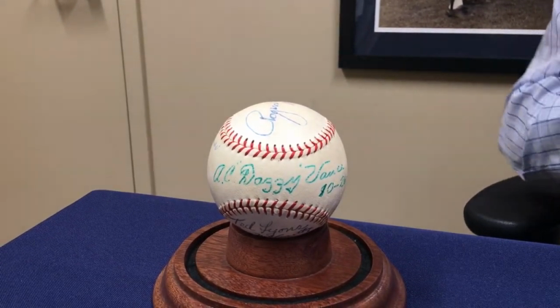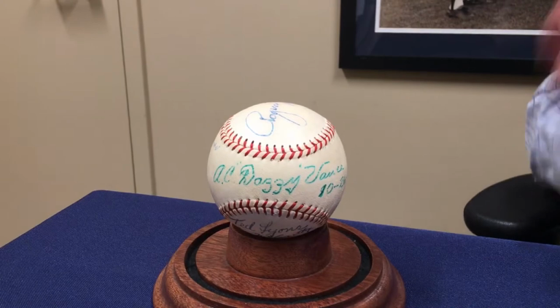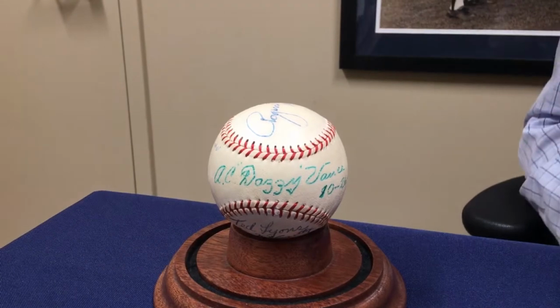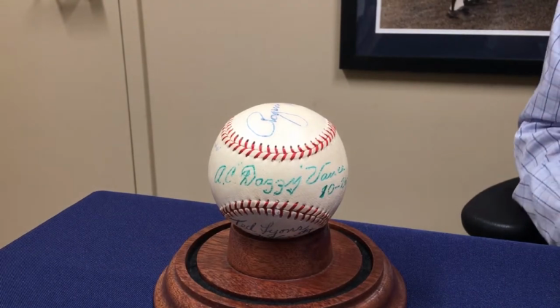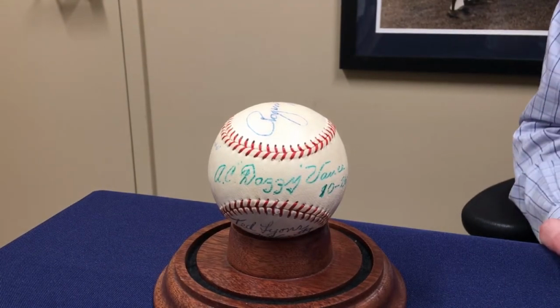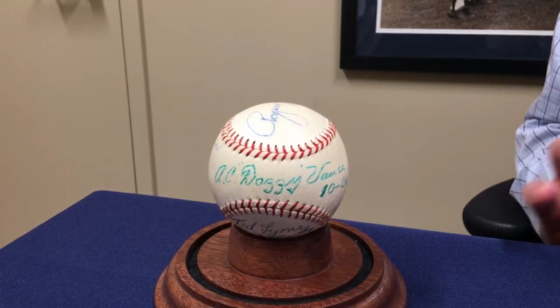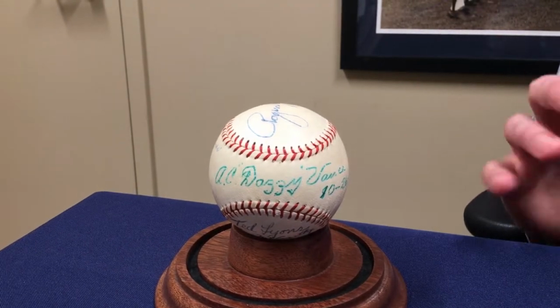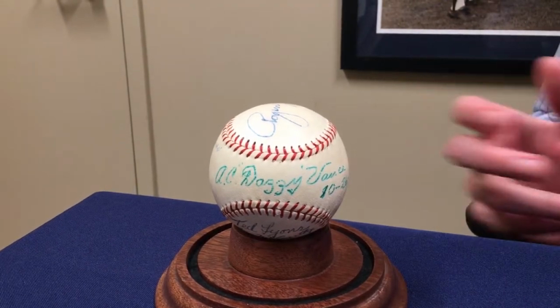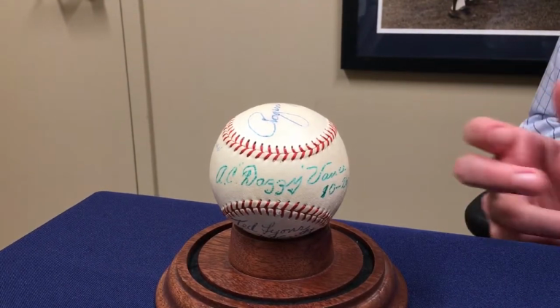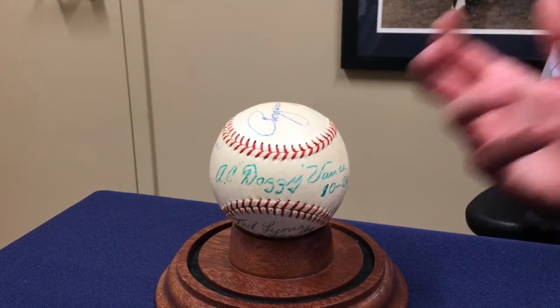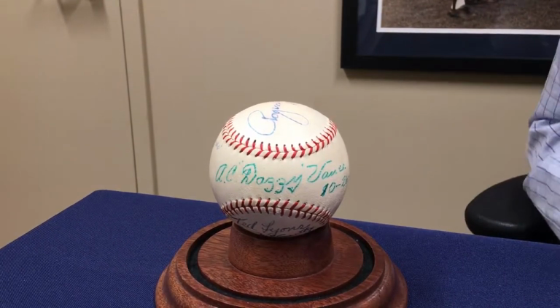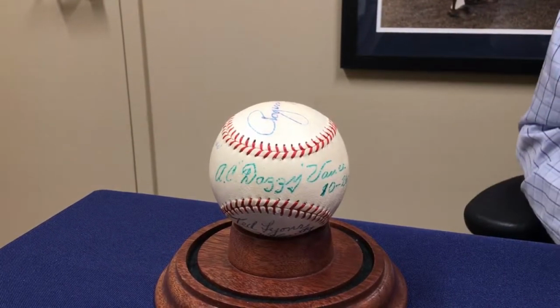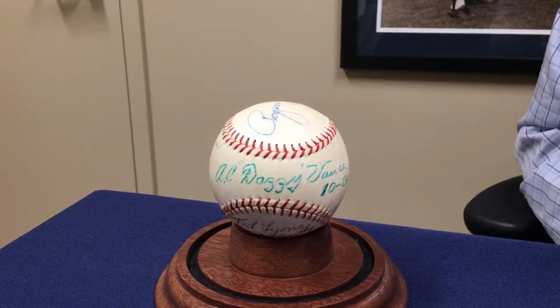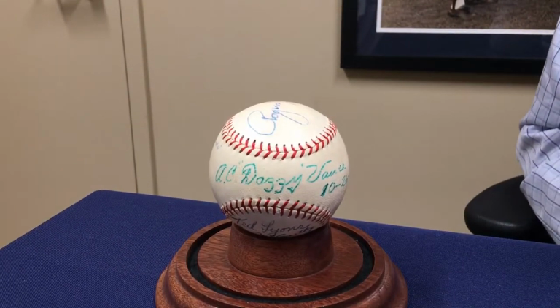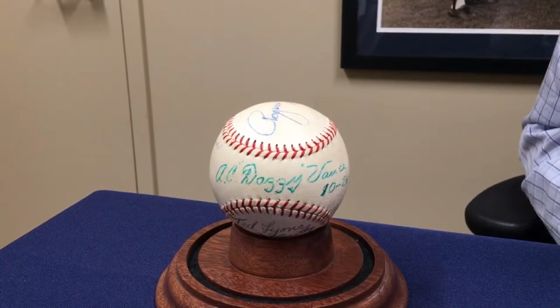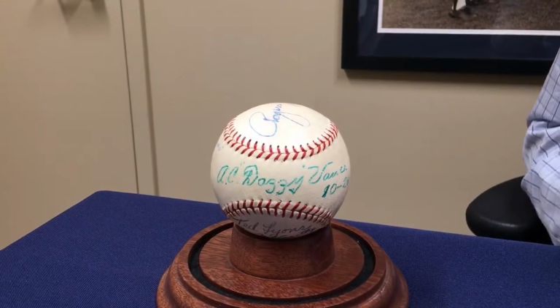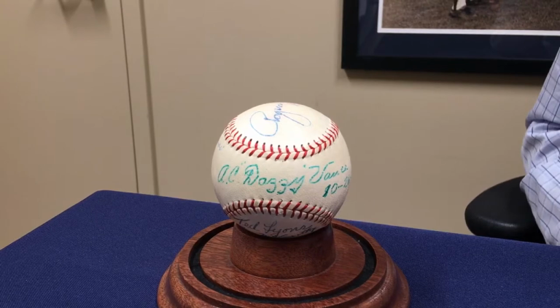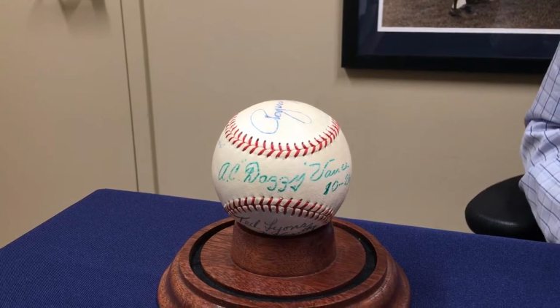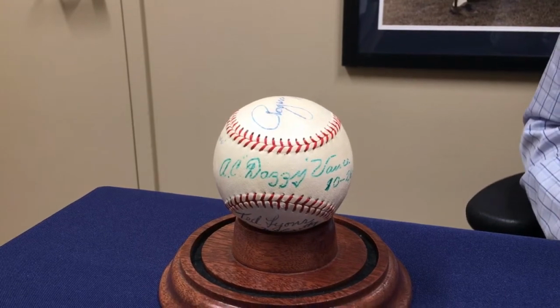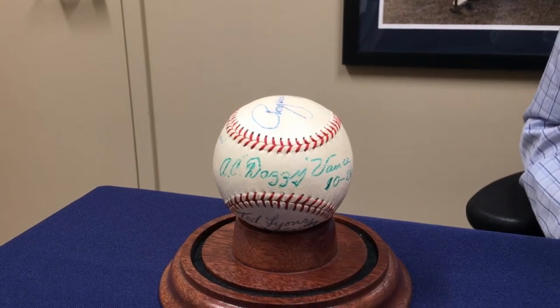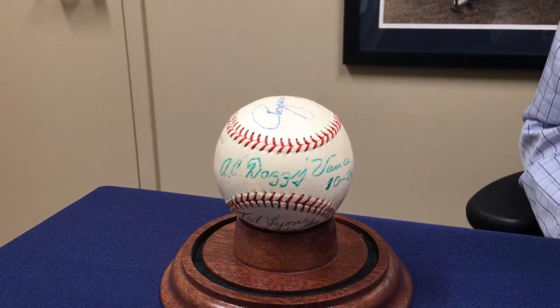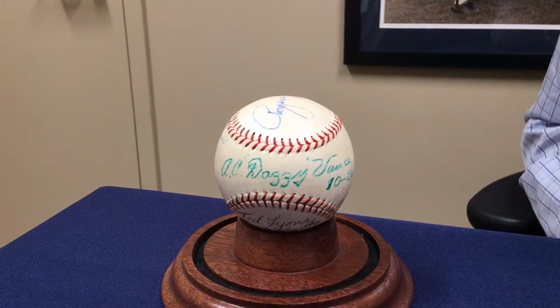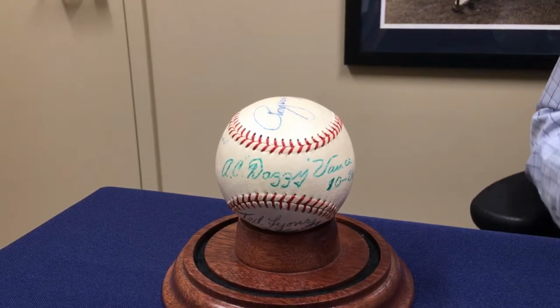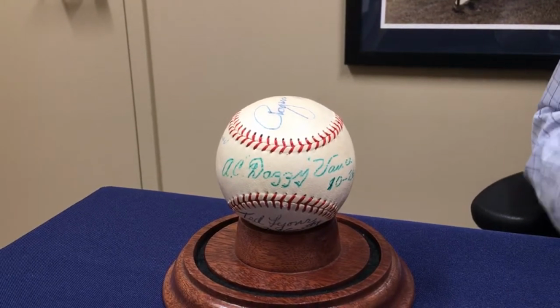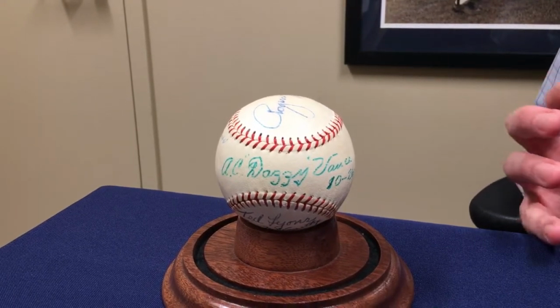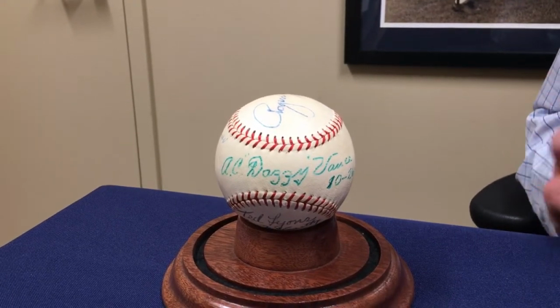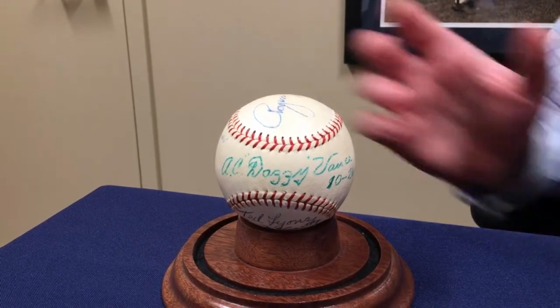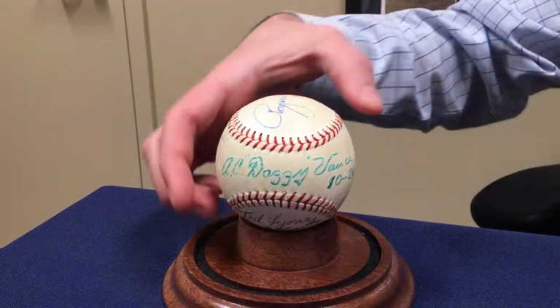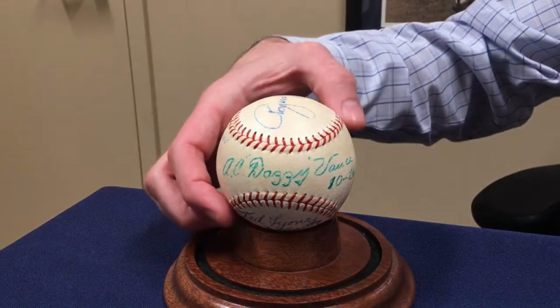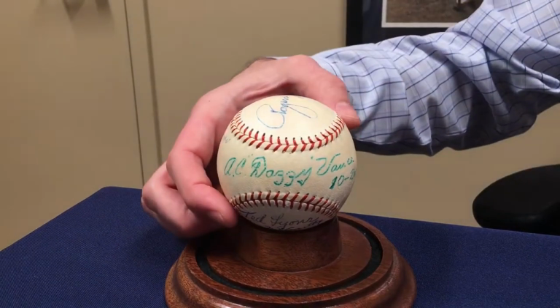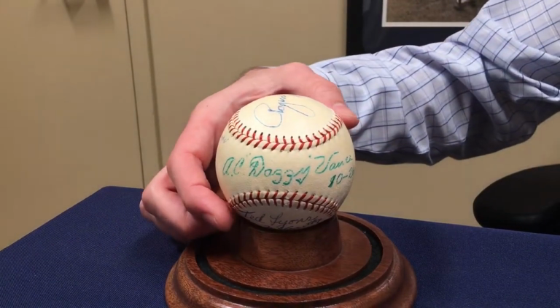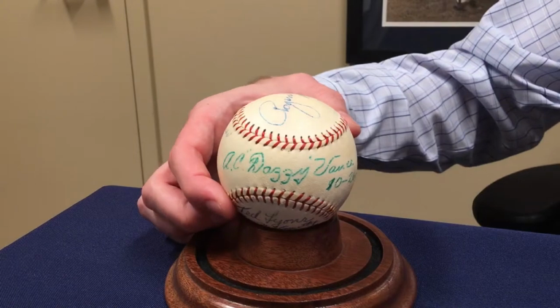Now this baseball is for a collector who needs all these guys but is not going to spend forty thousand dollars on baseball. This ball right here is about five thousand dollars, so you get all the guys.